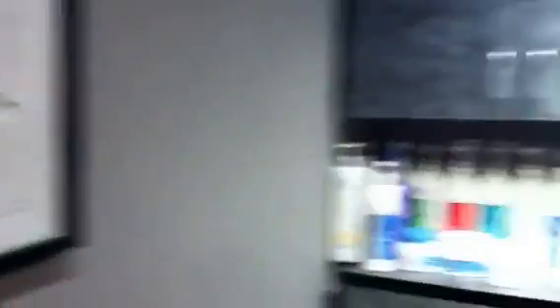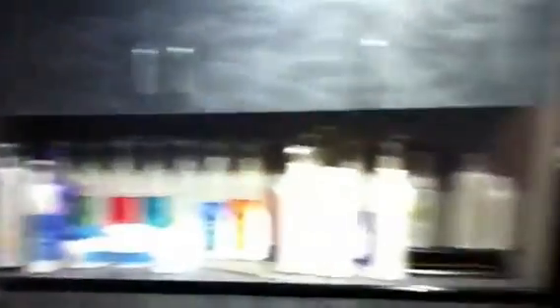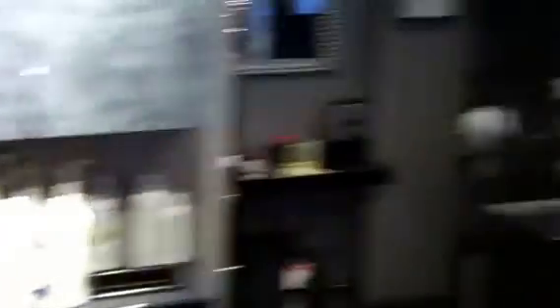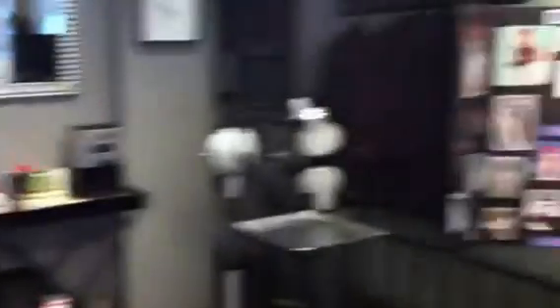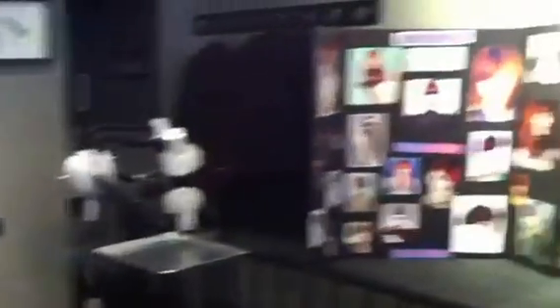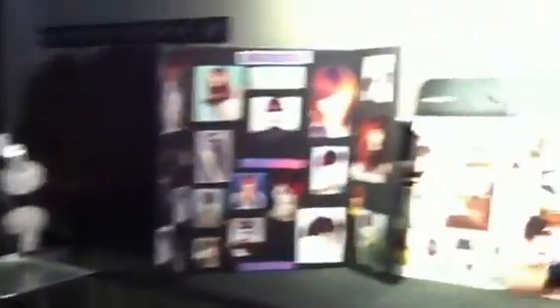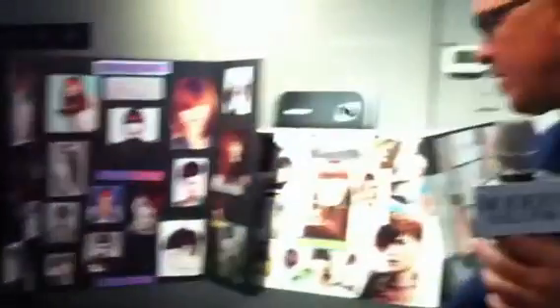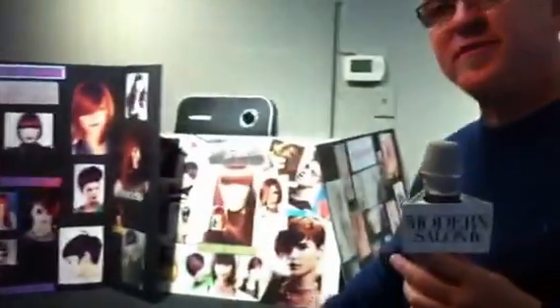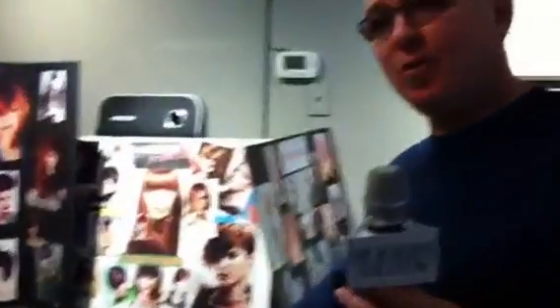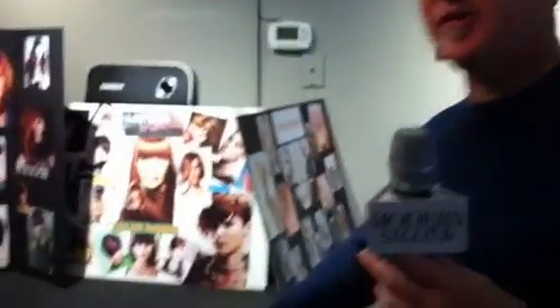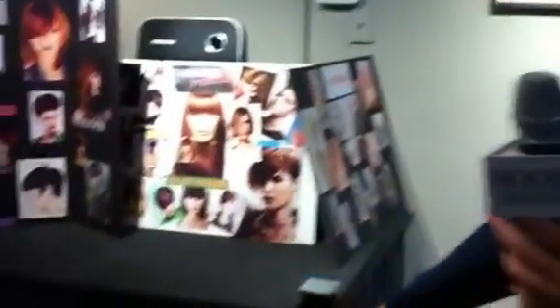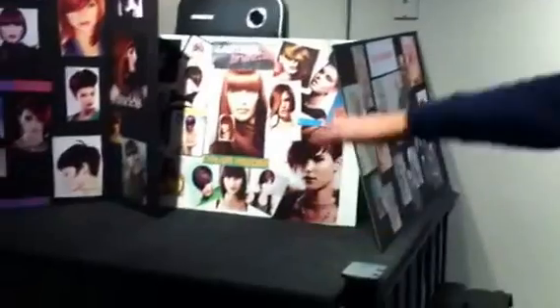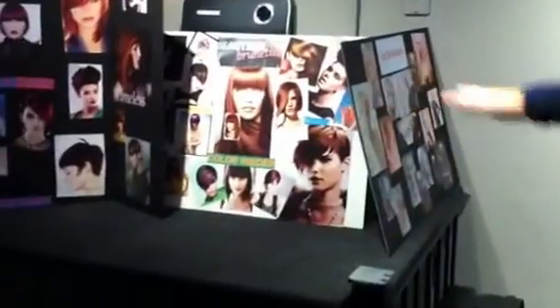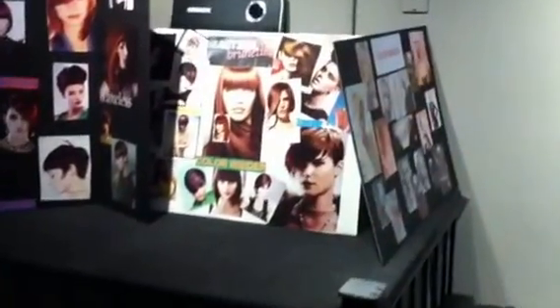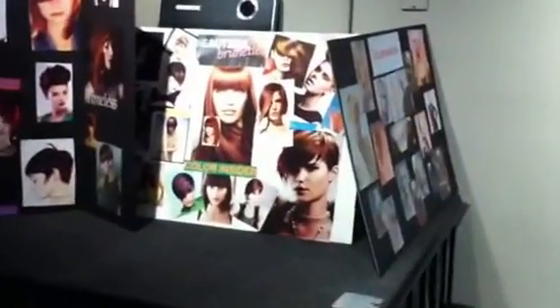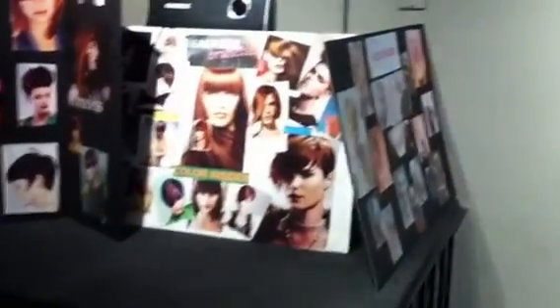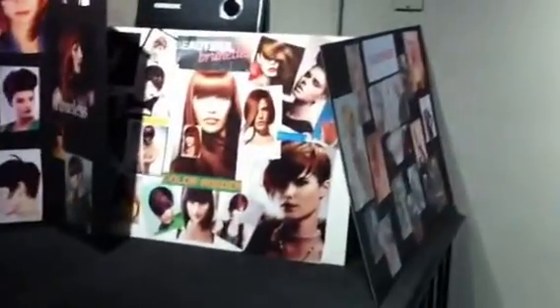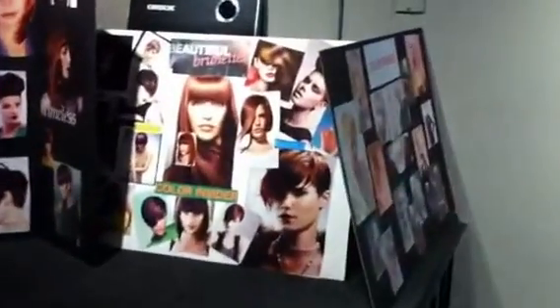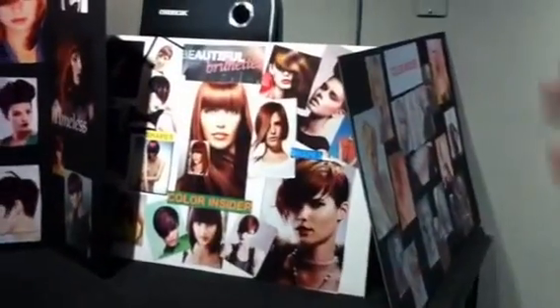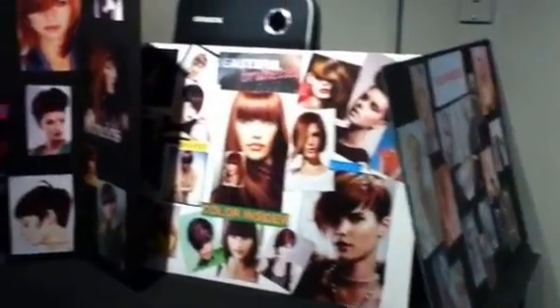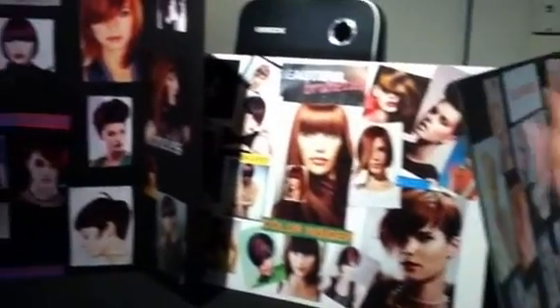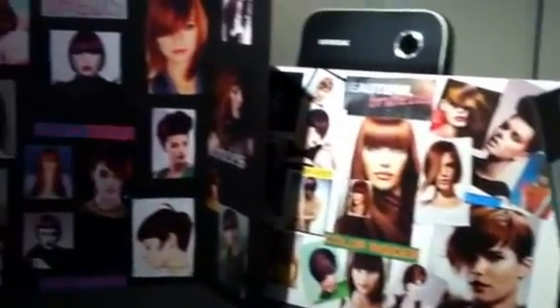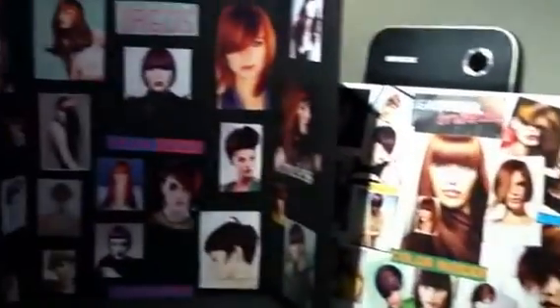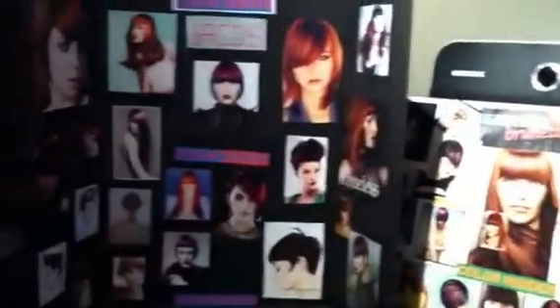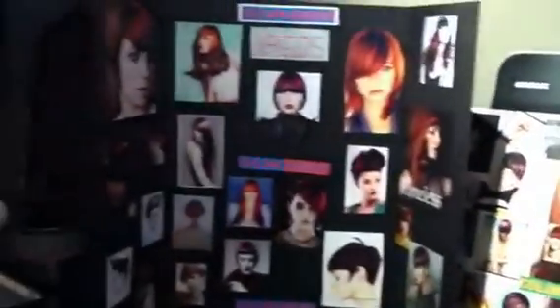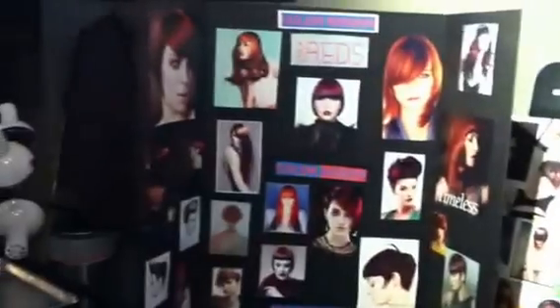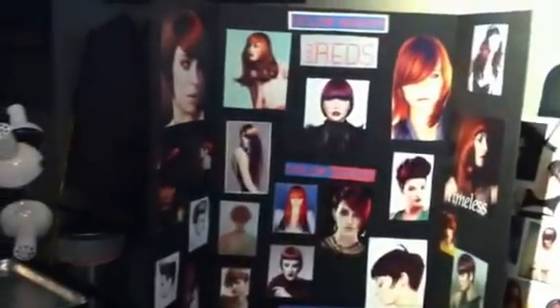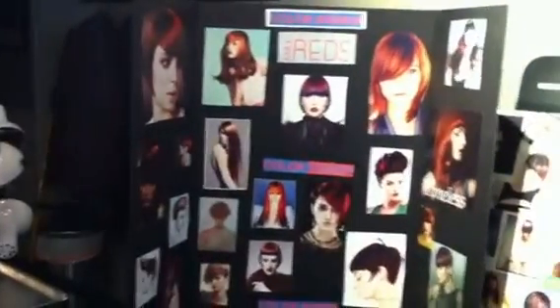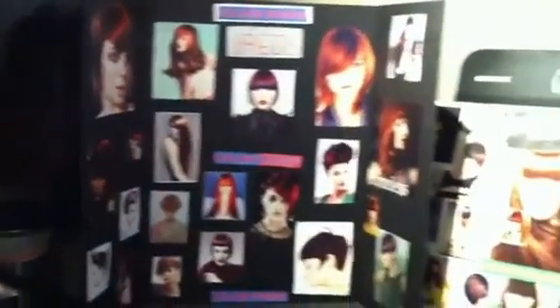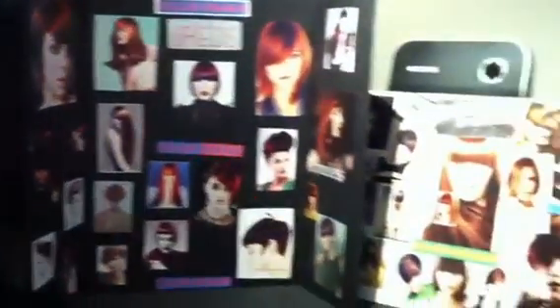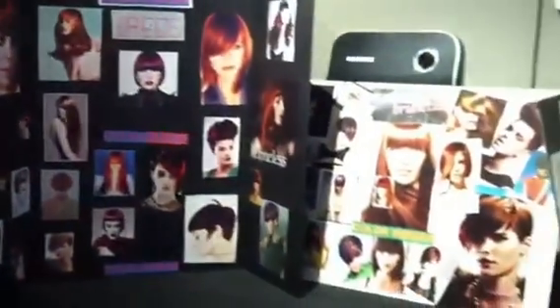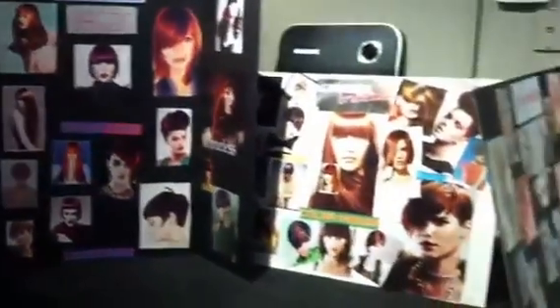As you come back here, you'll see the area above the stairwell that we've utilized as an inspiration board. Clients love to see the new trends coming up and enjoy looking at the pictures.